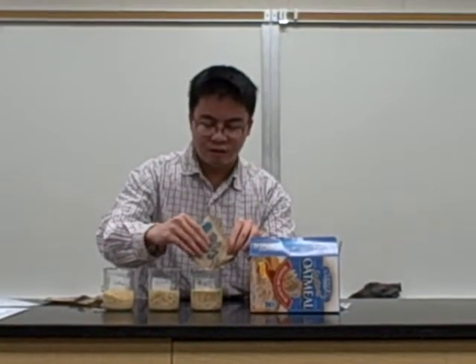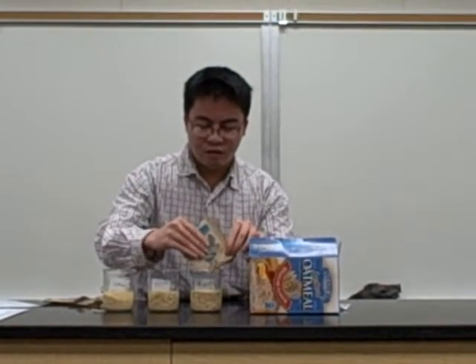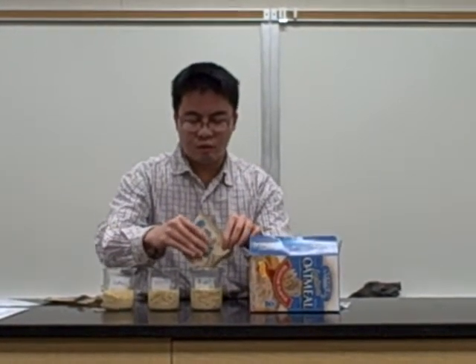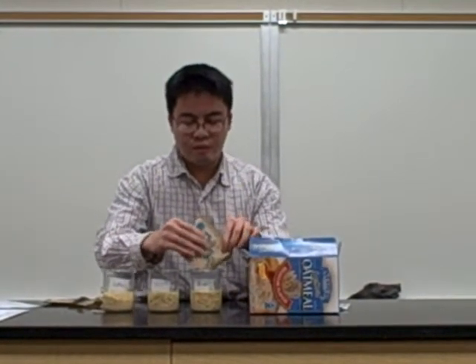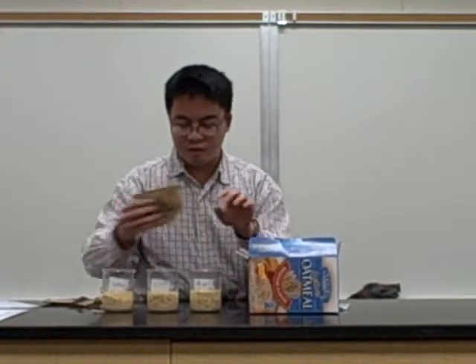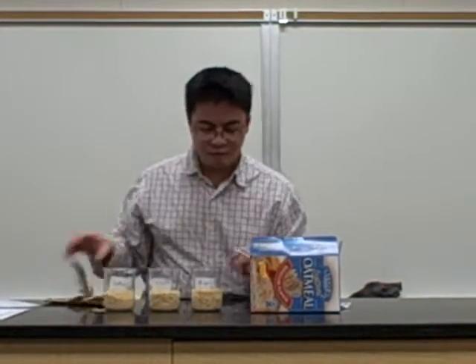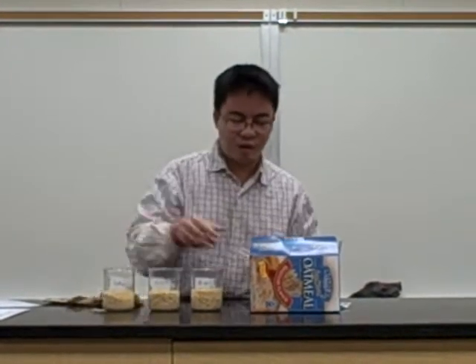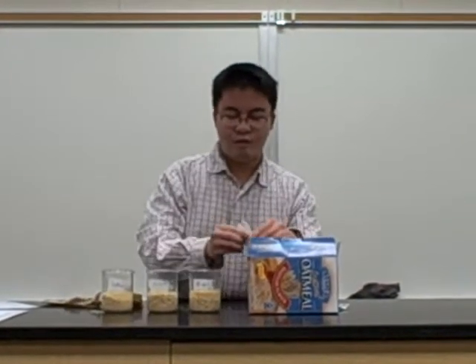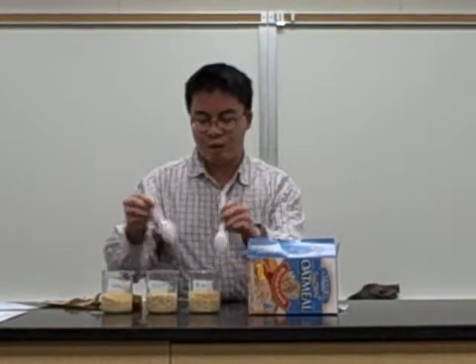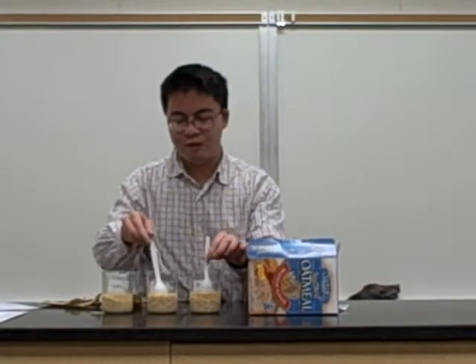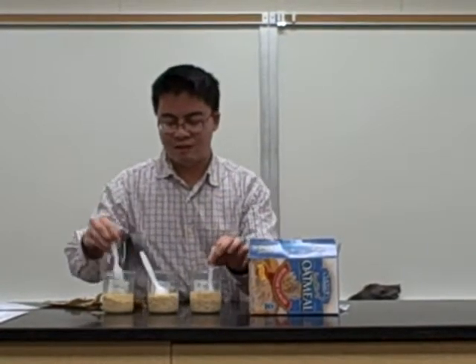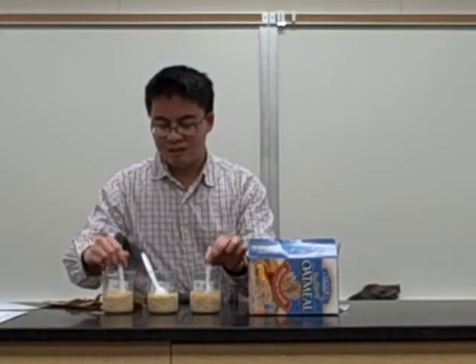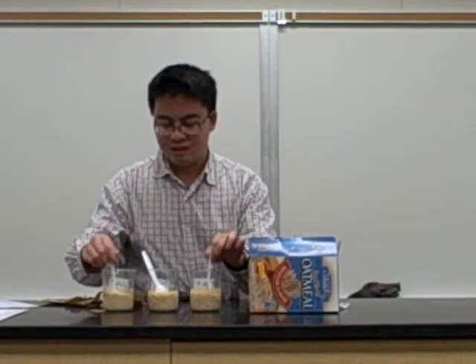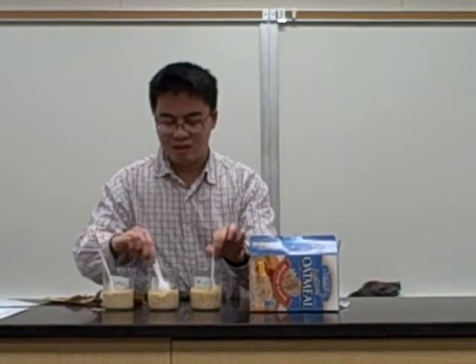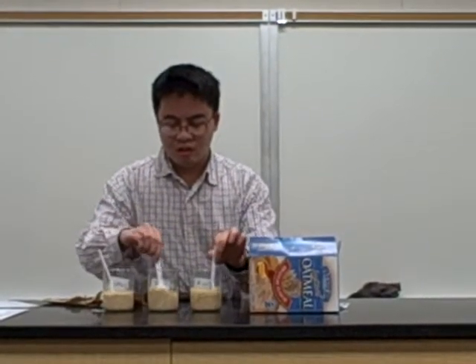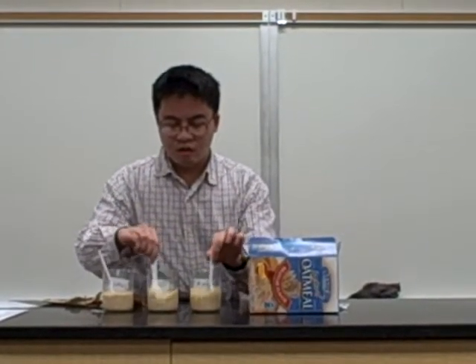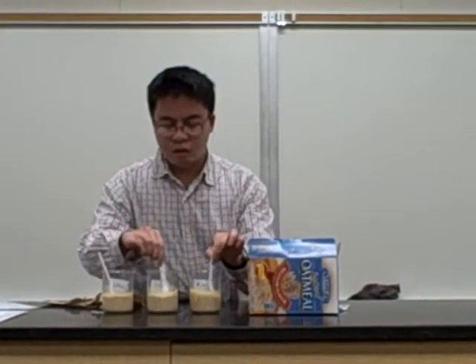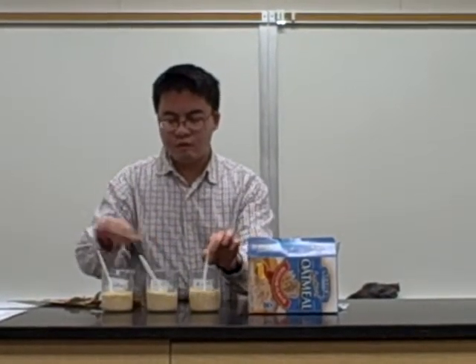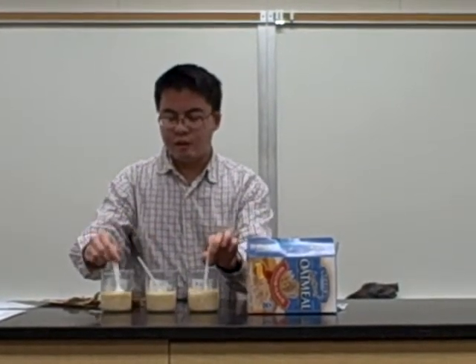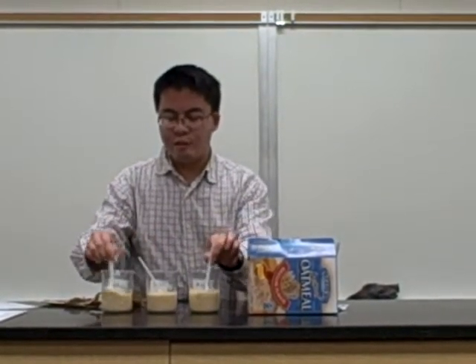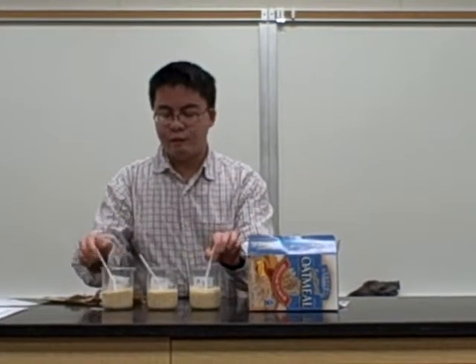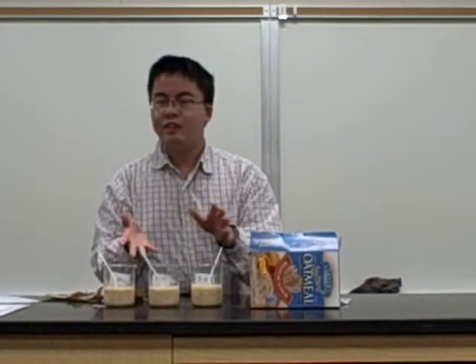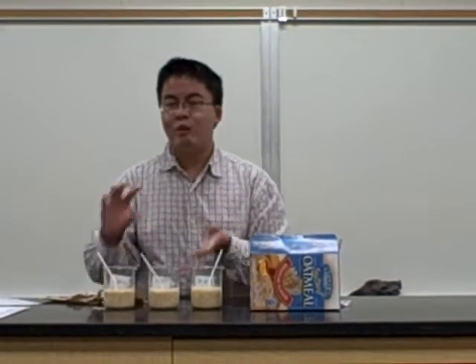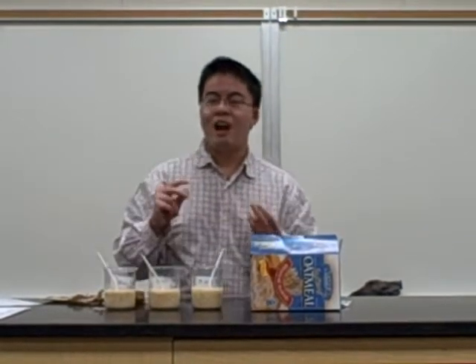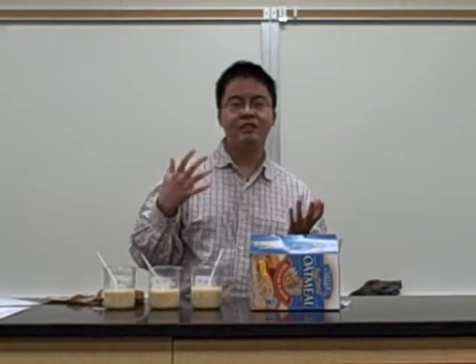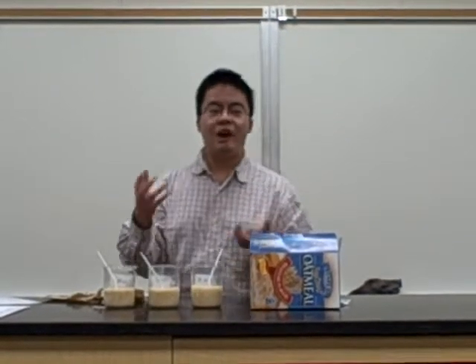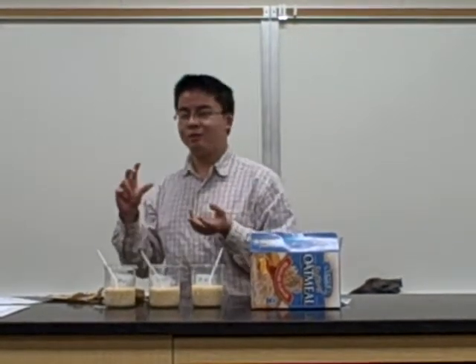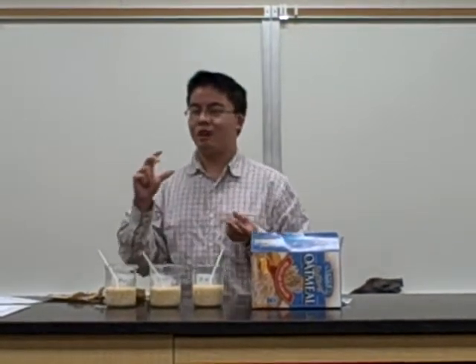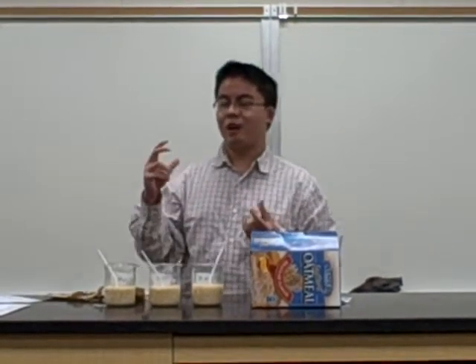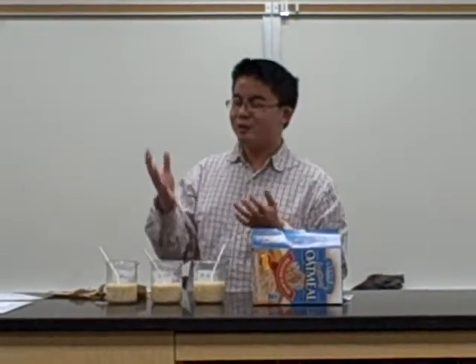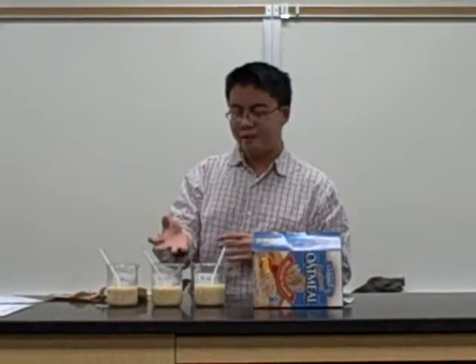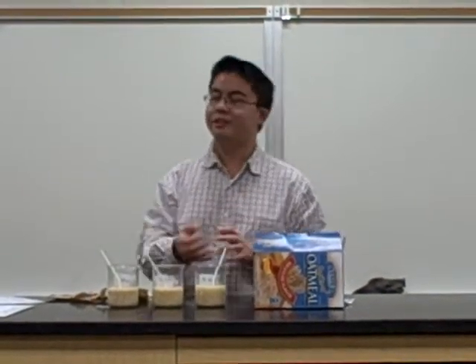Okay, so we're going to mix them up well. So can you guys tell me, if you eat this oatmeal, how is your body going to digest it?